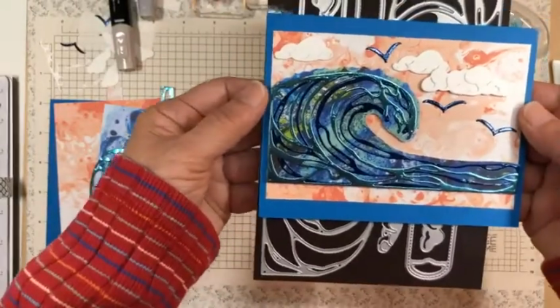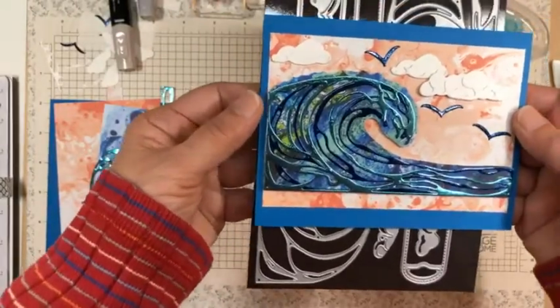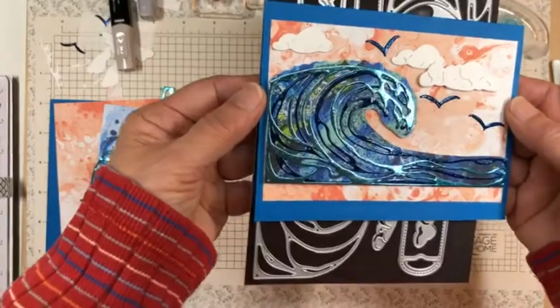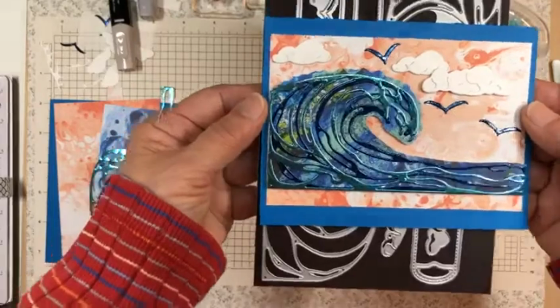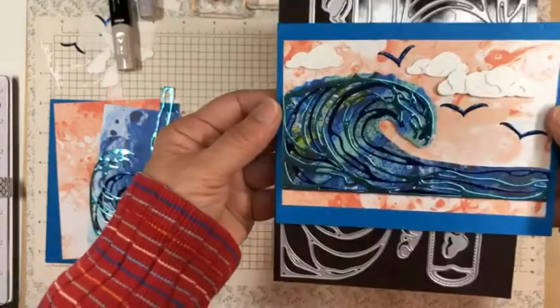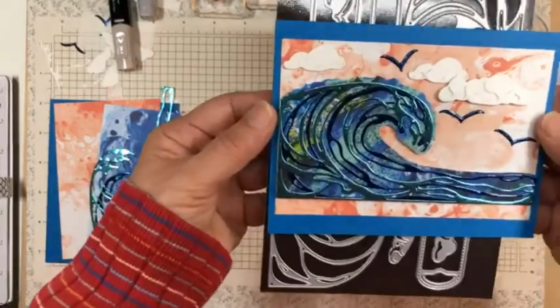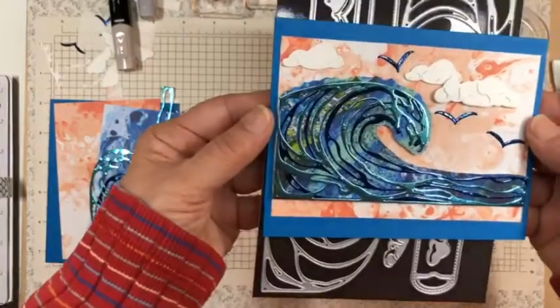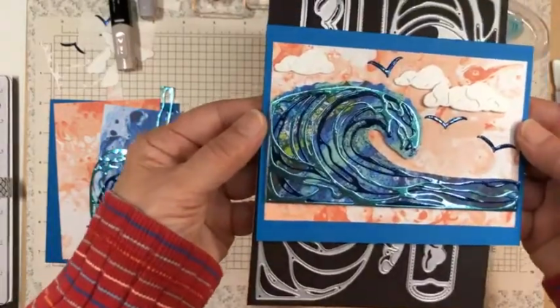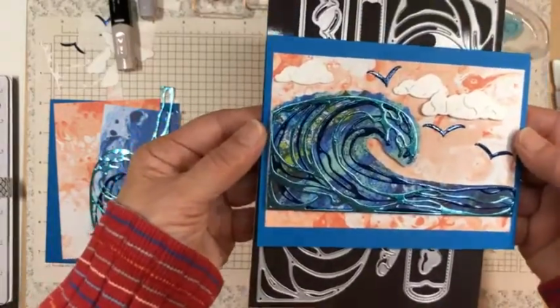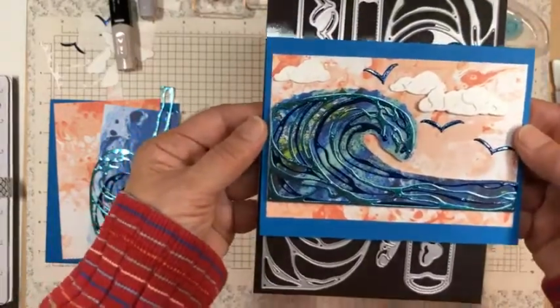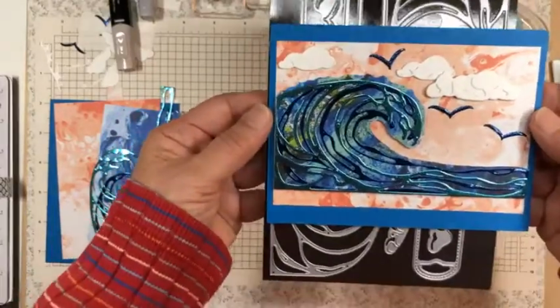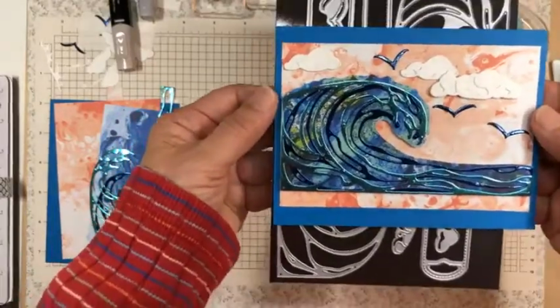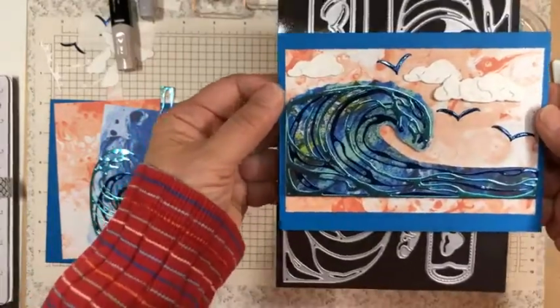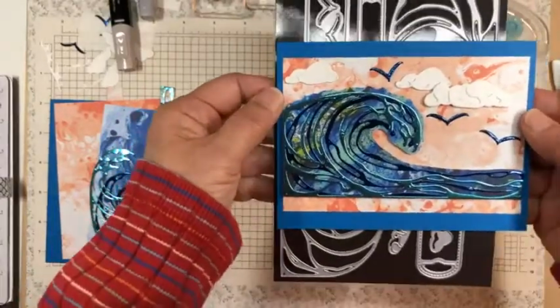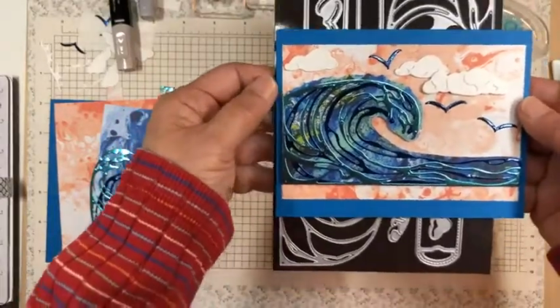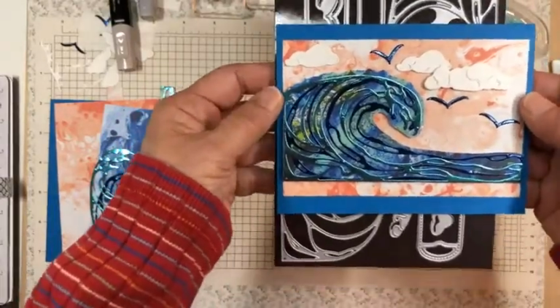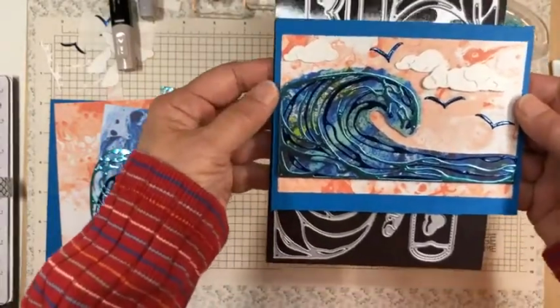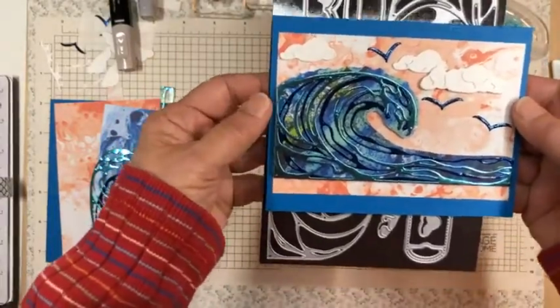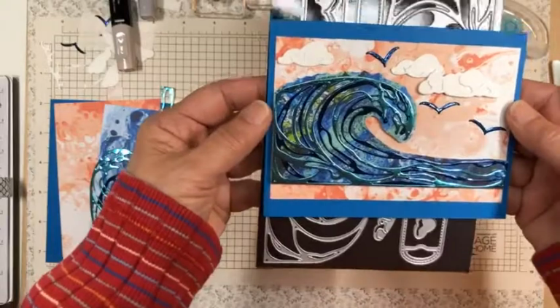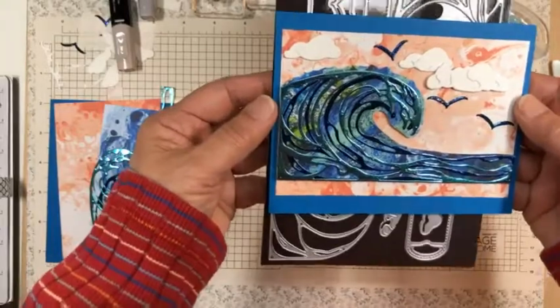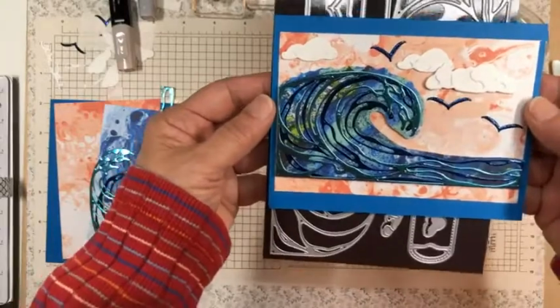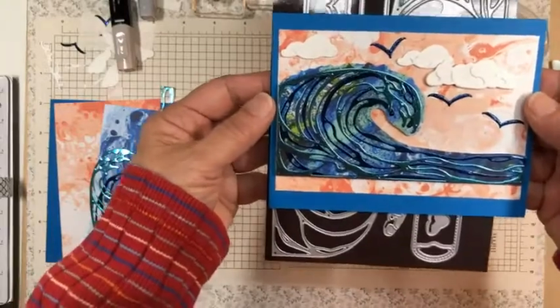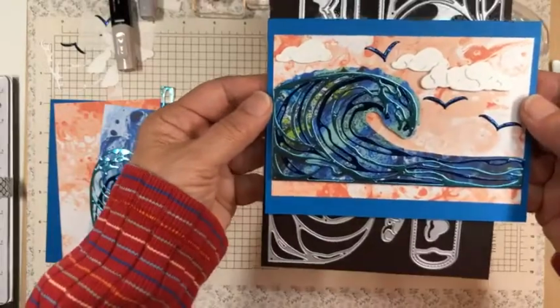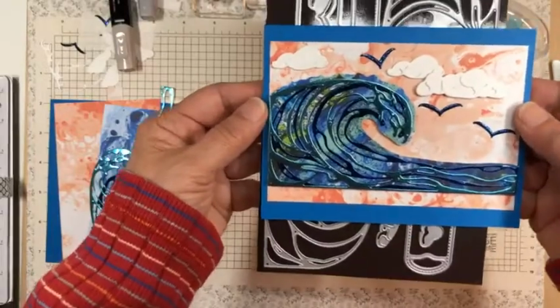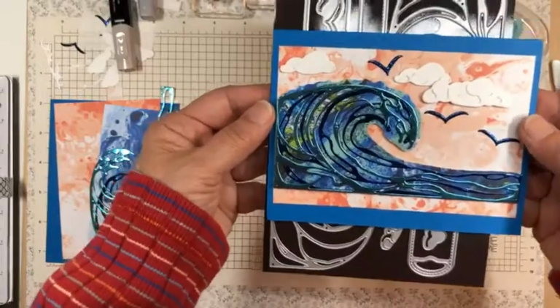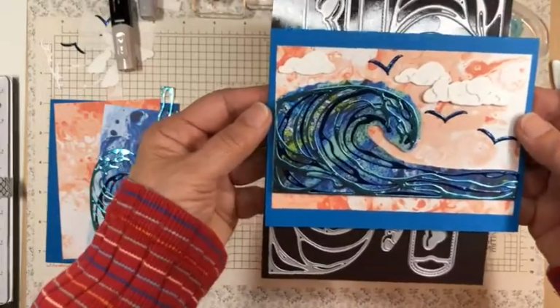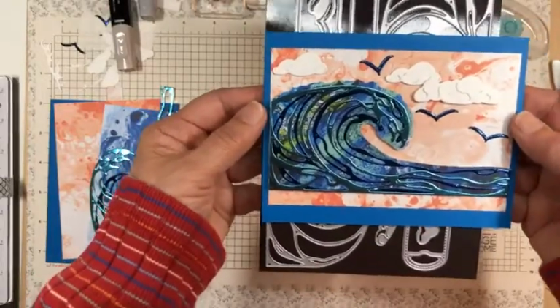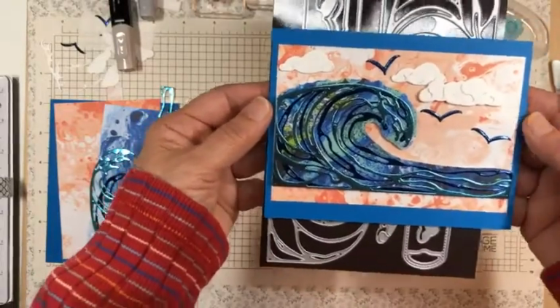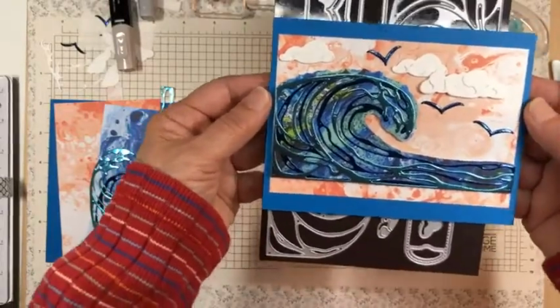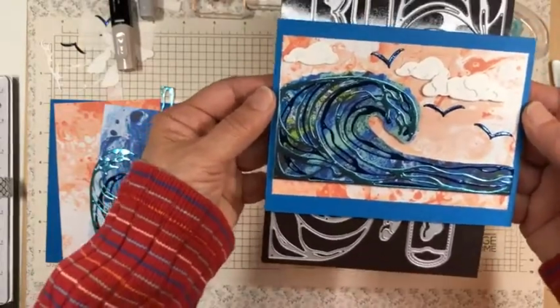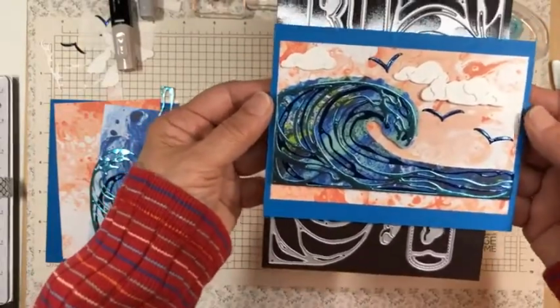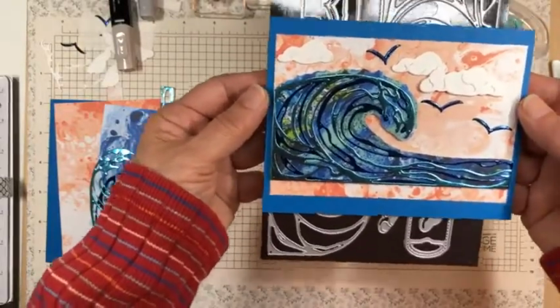In North Carolina maybe it's sunny, but we have some warm weather today here in Pennsylvania, but it's also very cloudy, so I'll take the warmth.